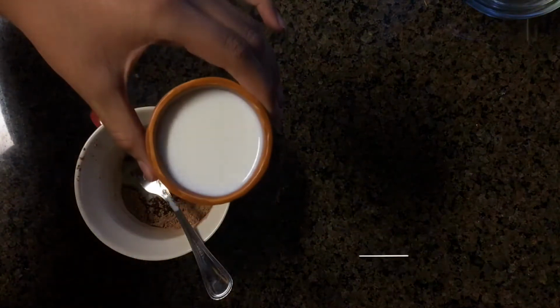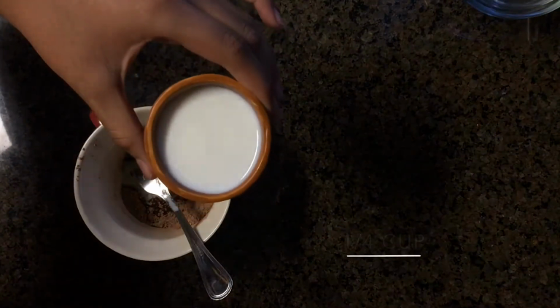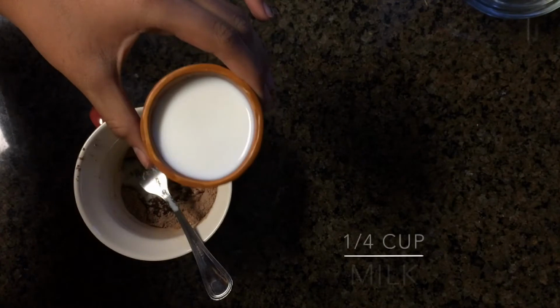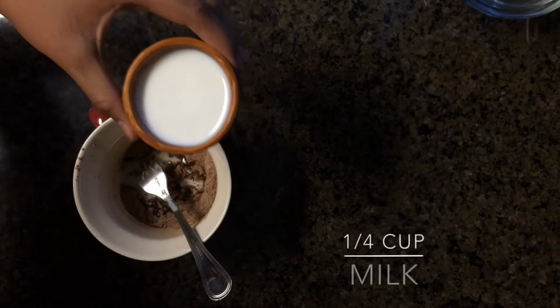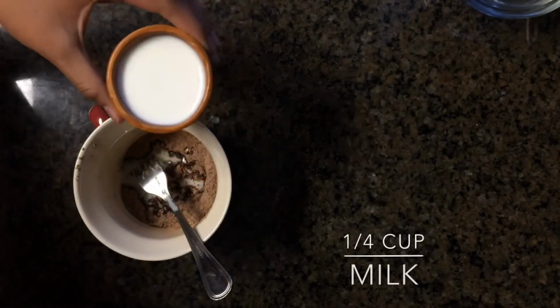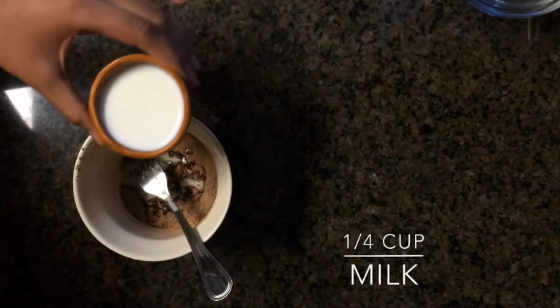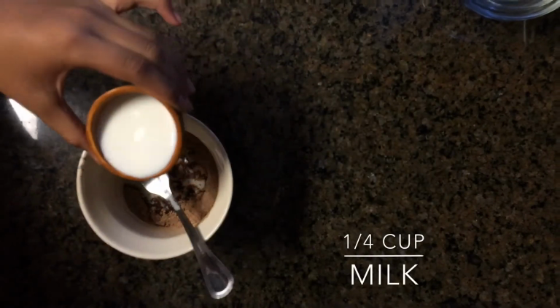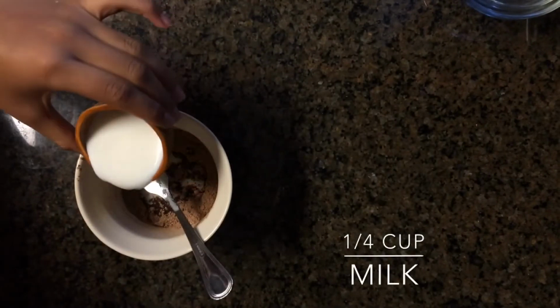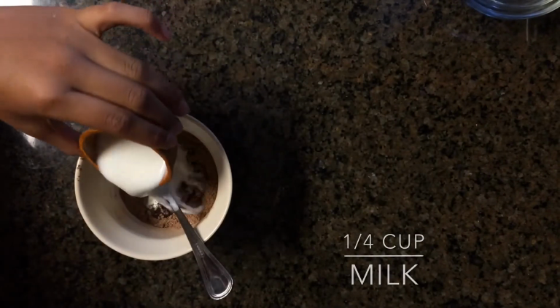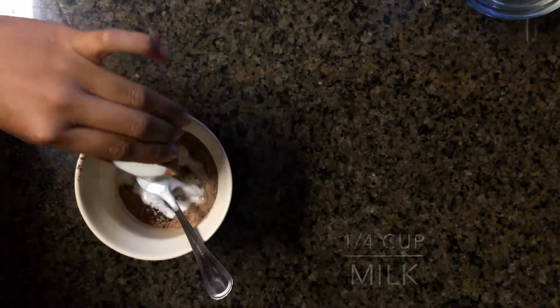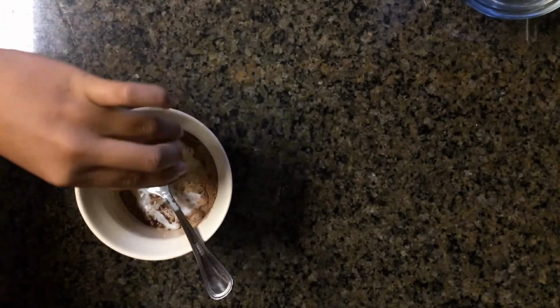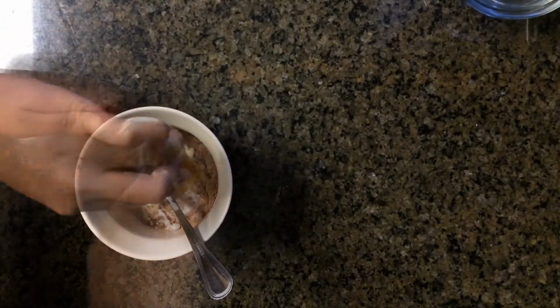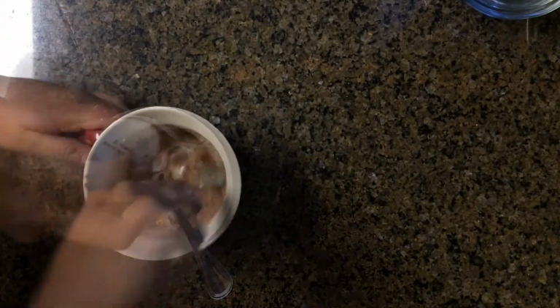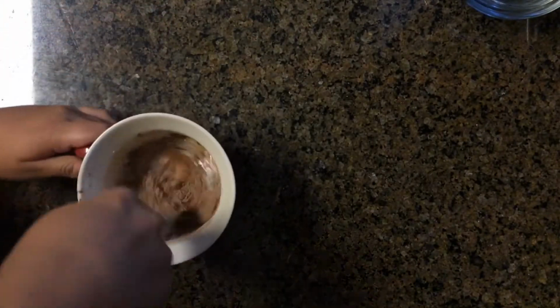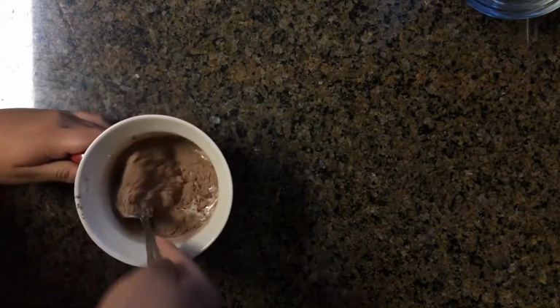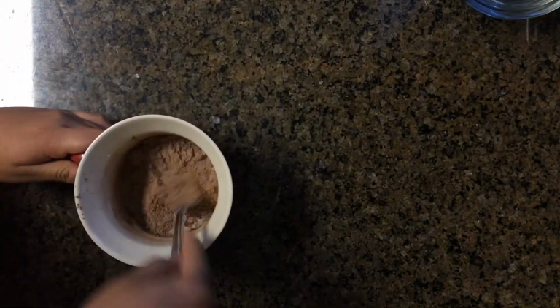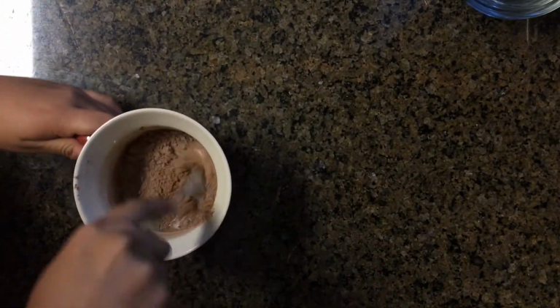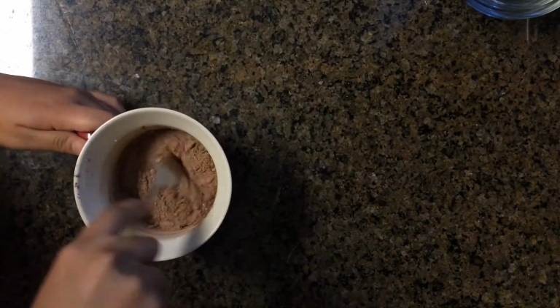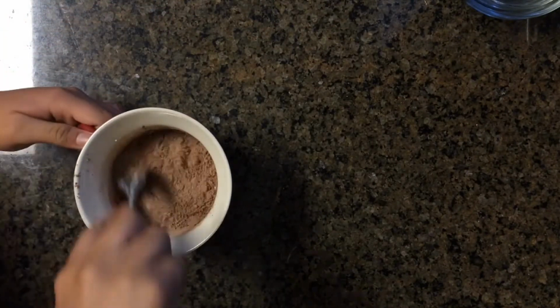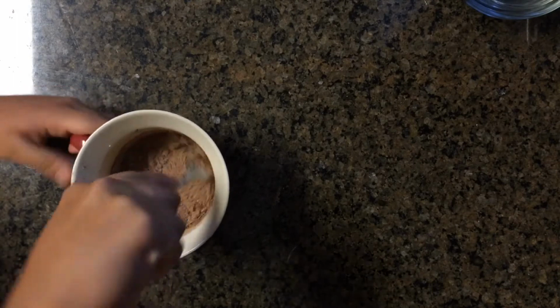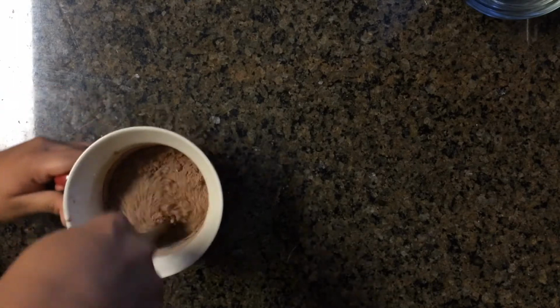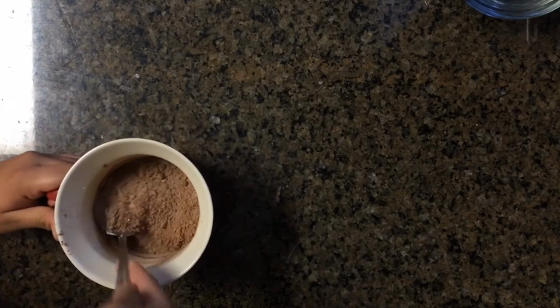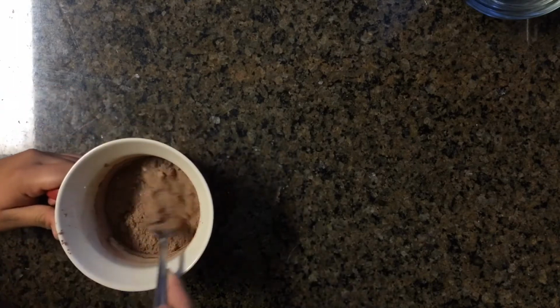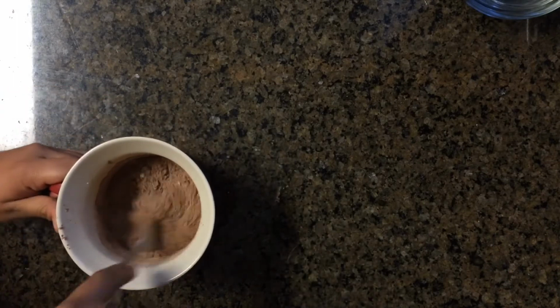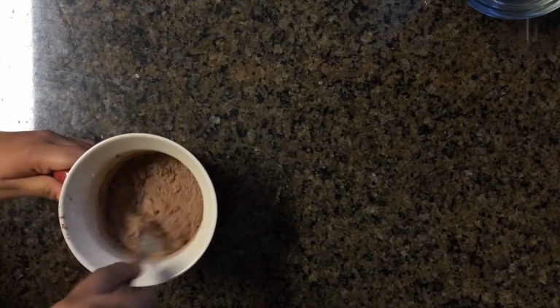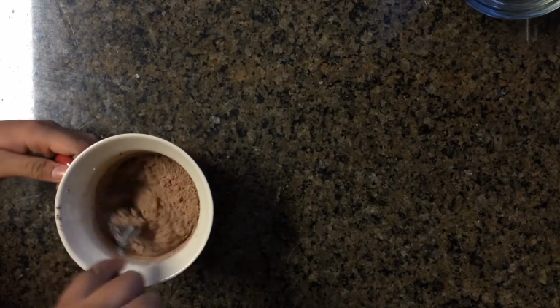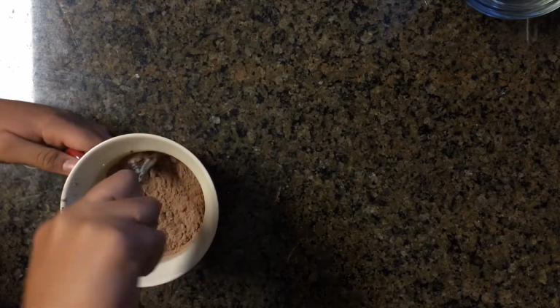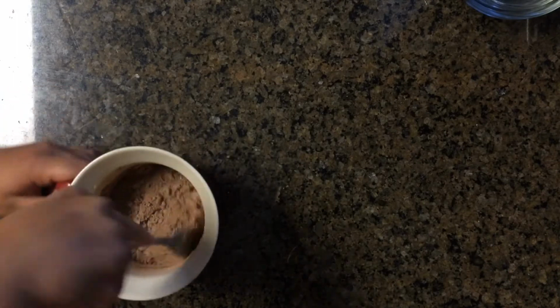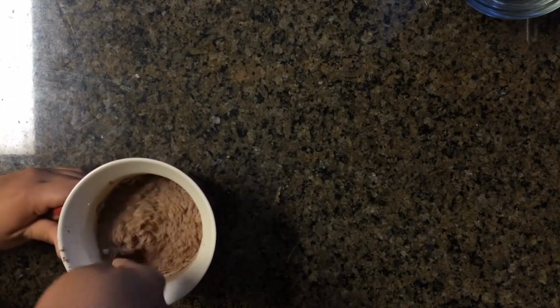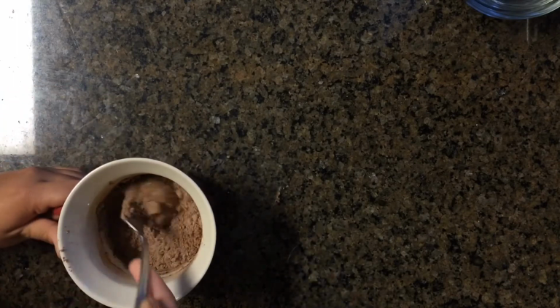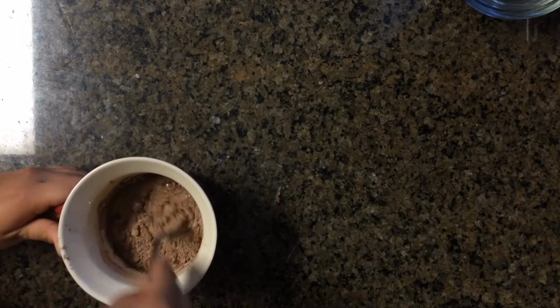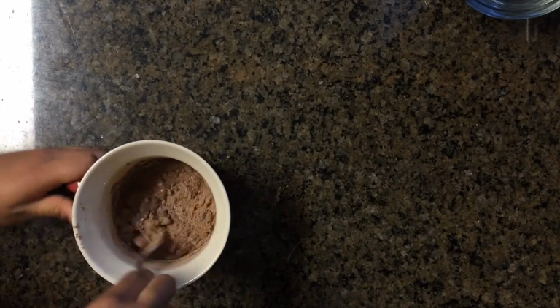This recipe is so simple. It only includes five ingredients and is probably going to take about five minutes to prepare and make. So this solves my craving for brownies any time.